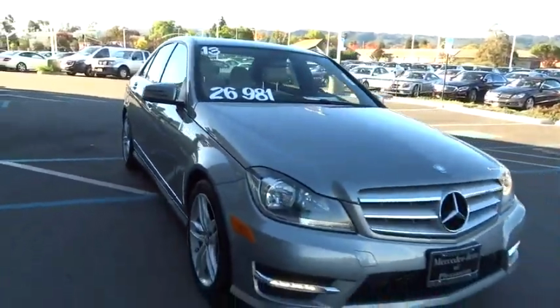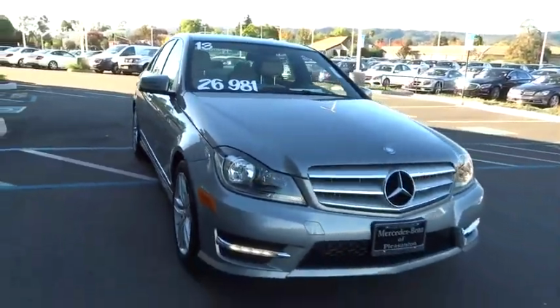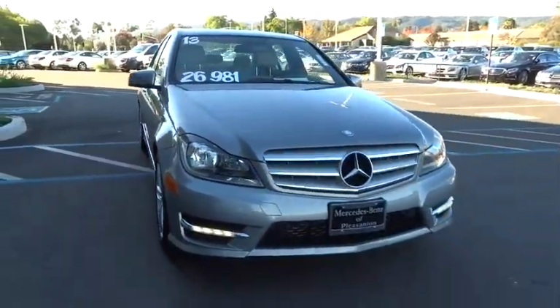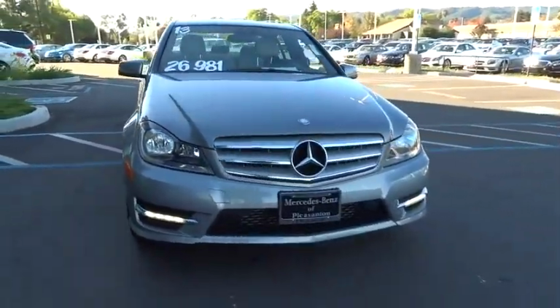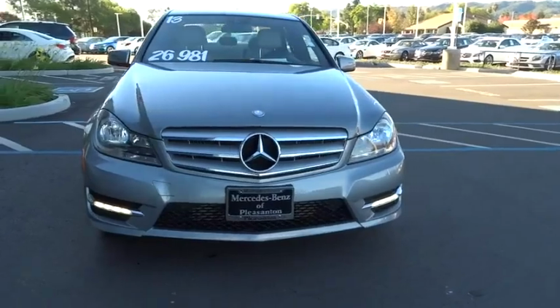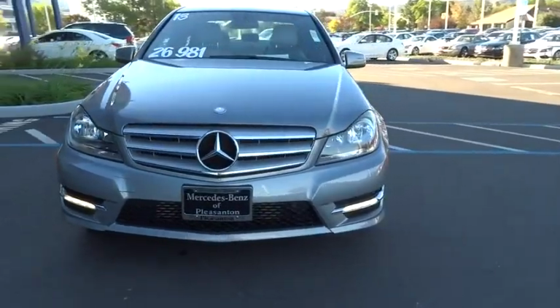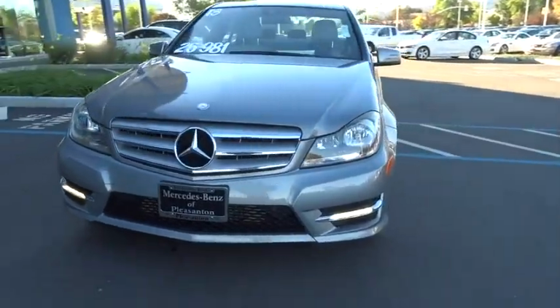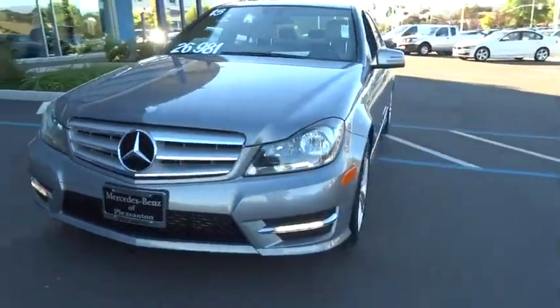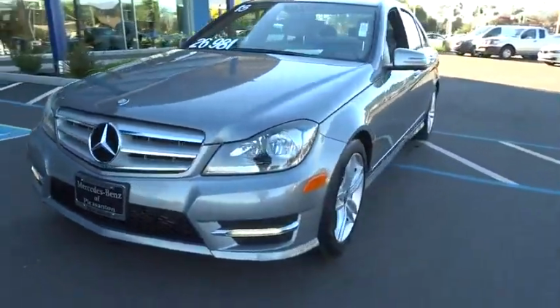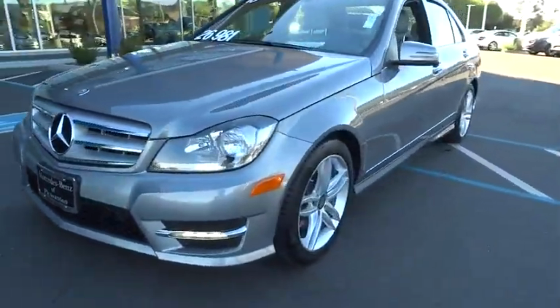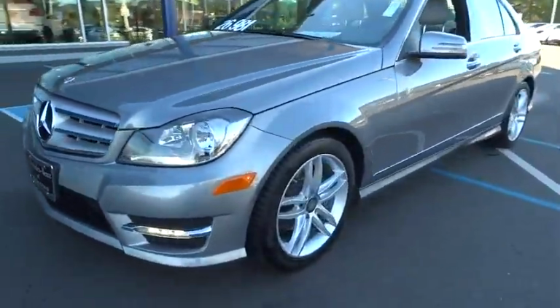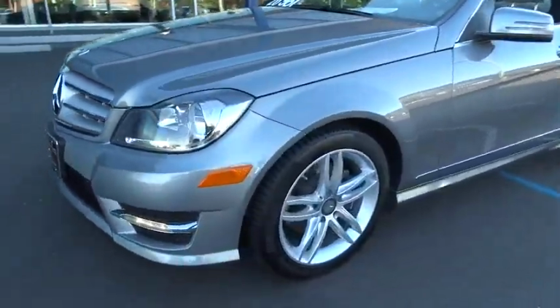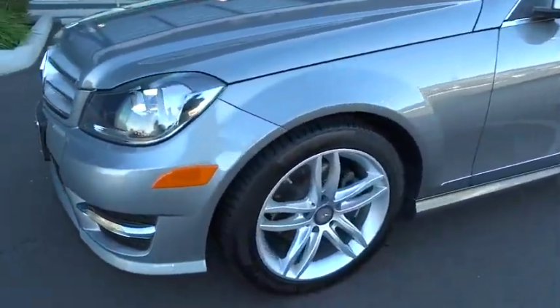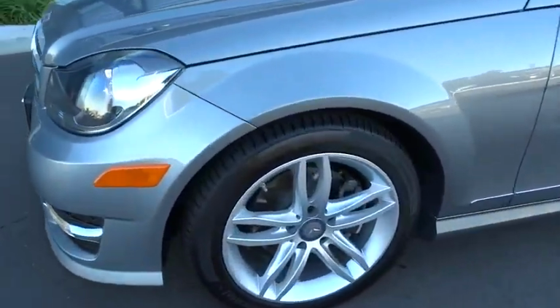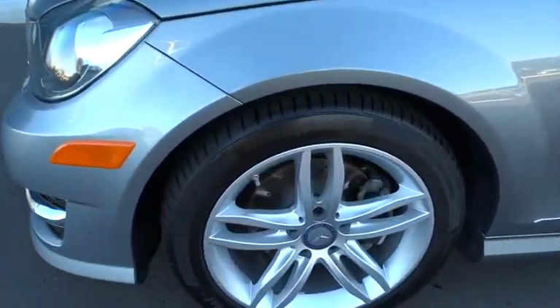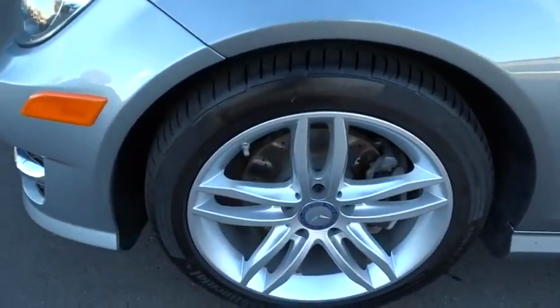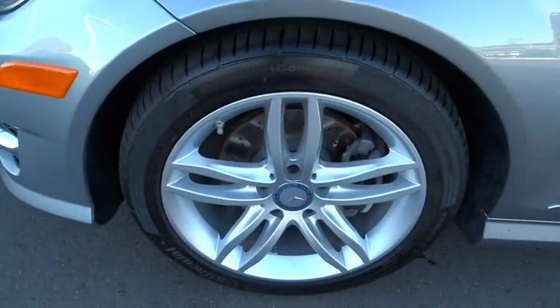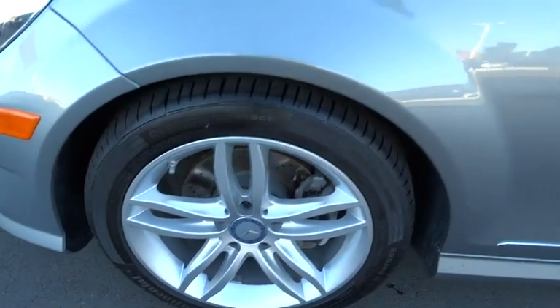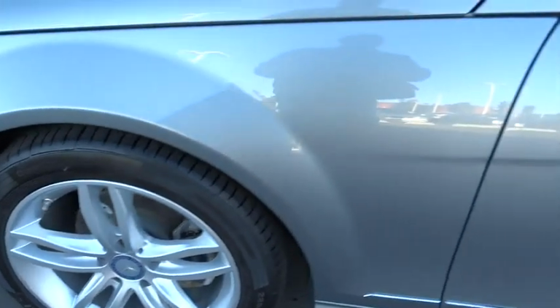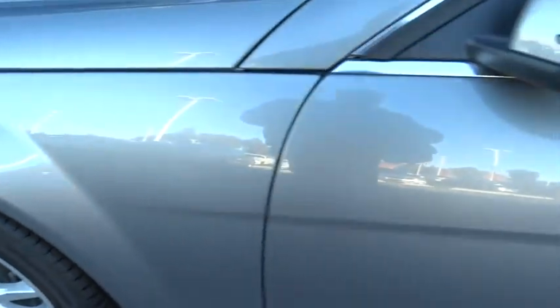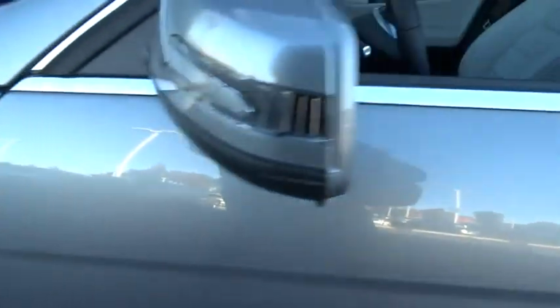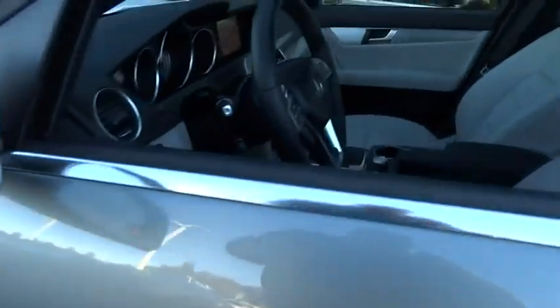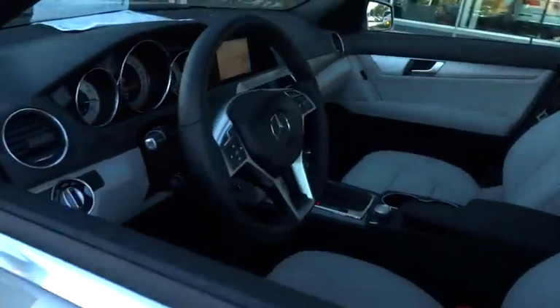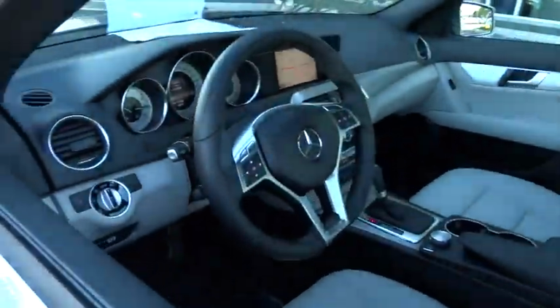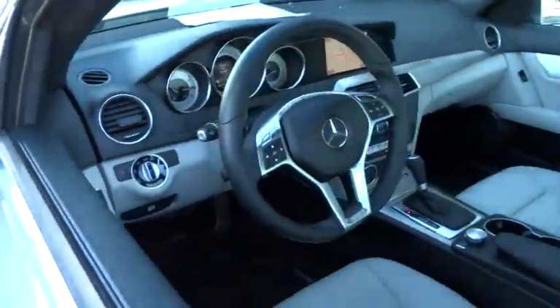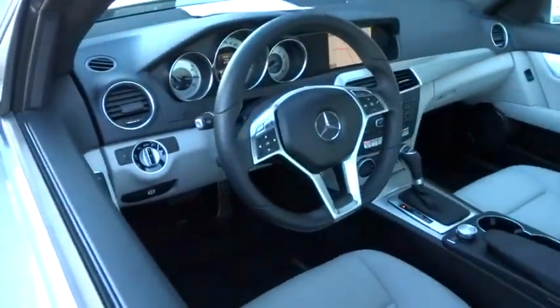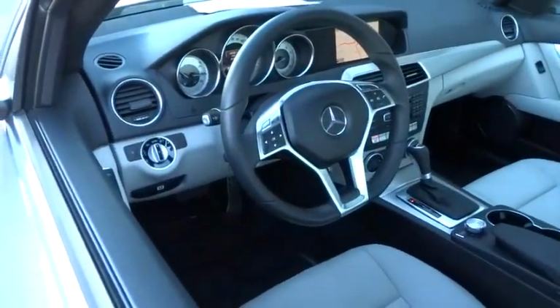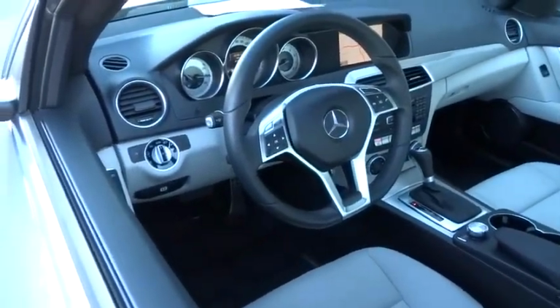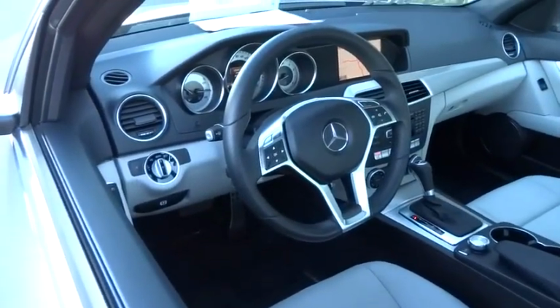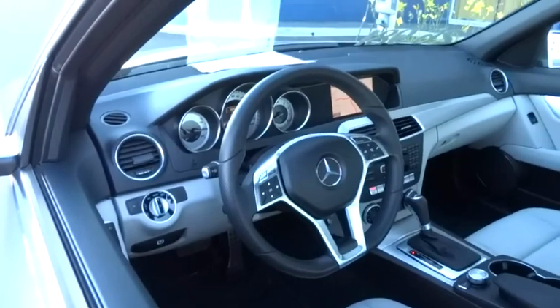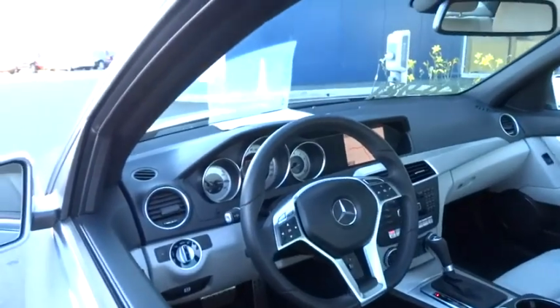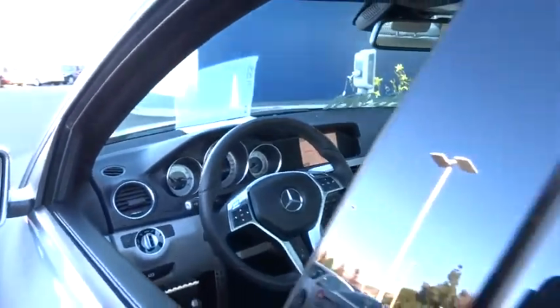power passenger seat, traction control, steering wheel audio controls, keyless entry, anti-lock braking system, leather wrapped steering wheel, Bluetooth, moonroof, adjustable steering wheel, power steering,